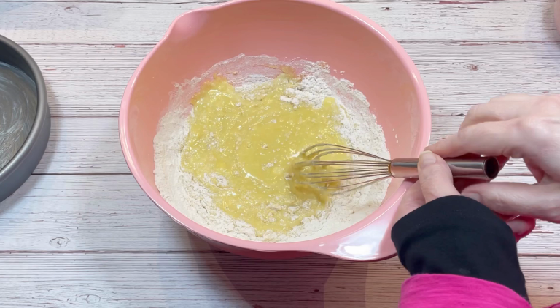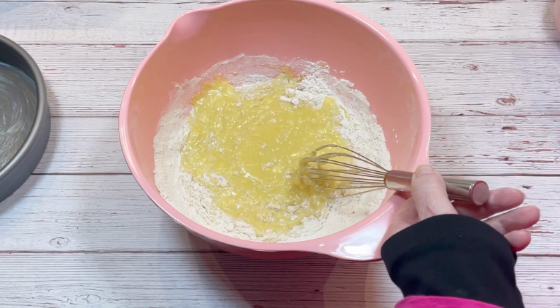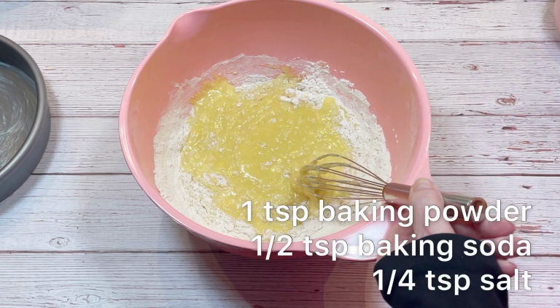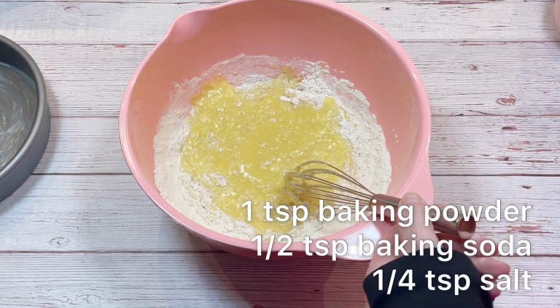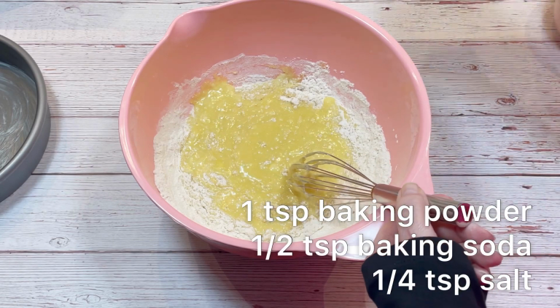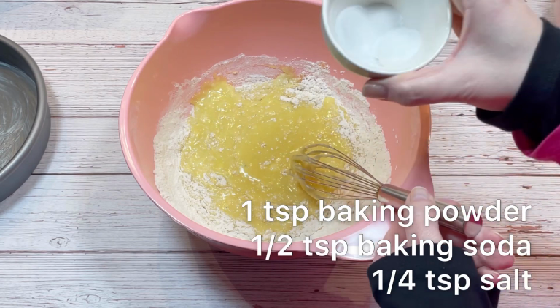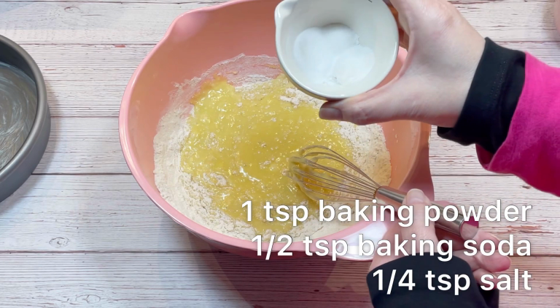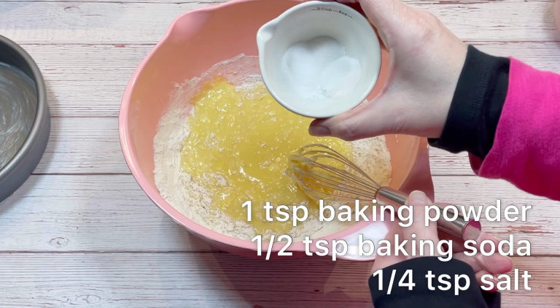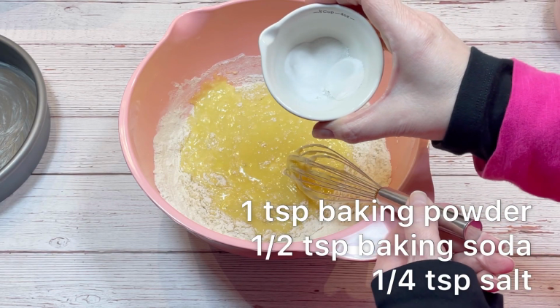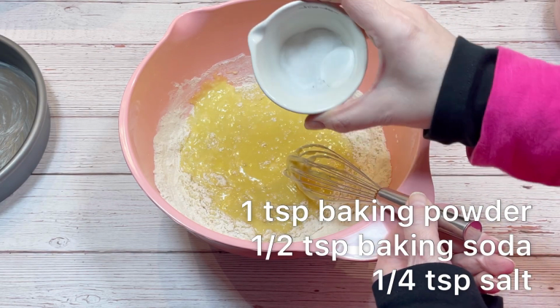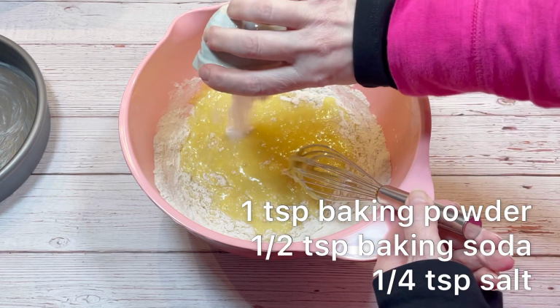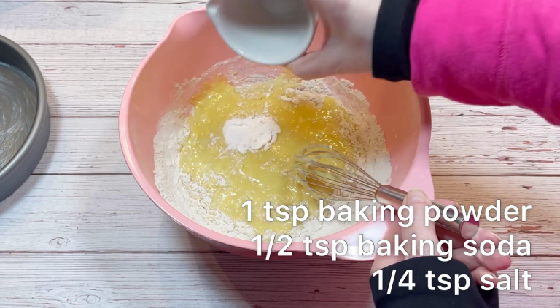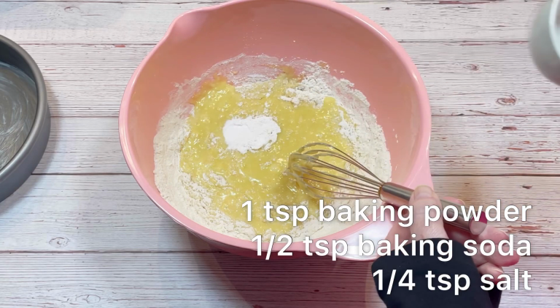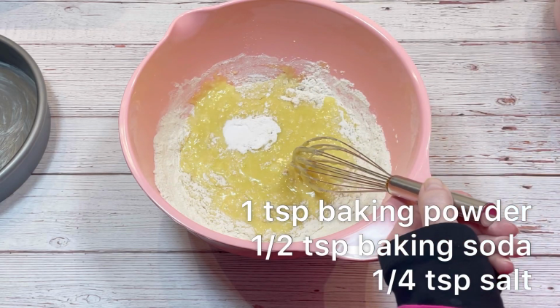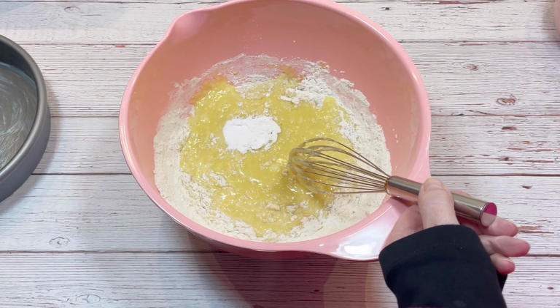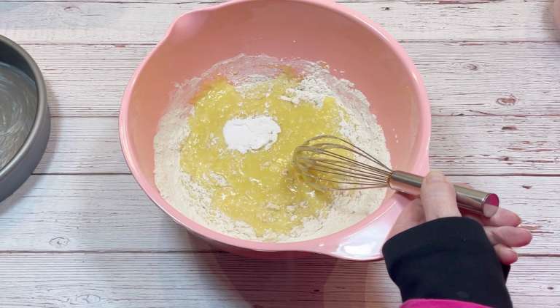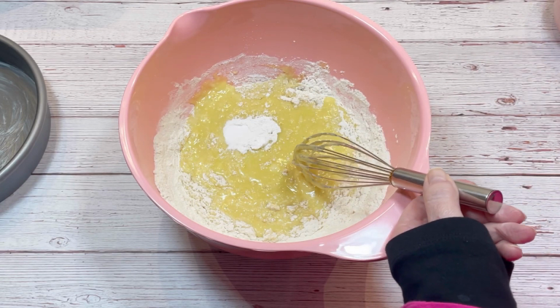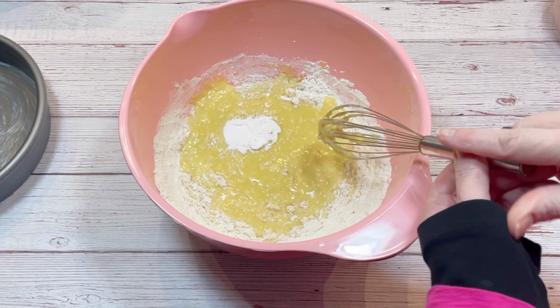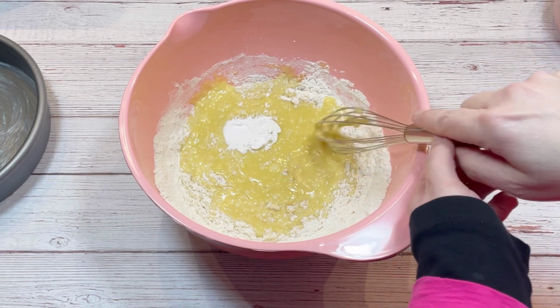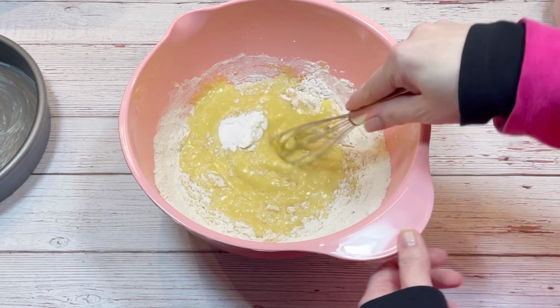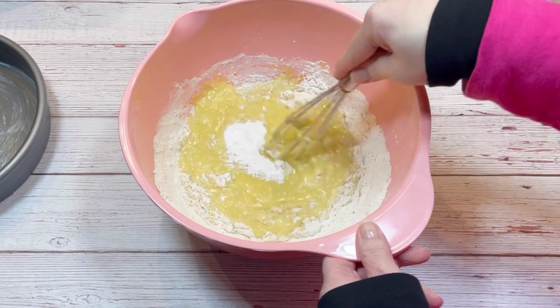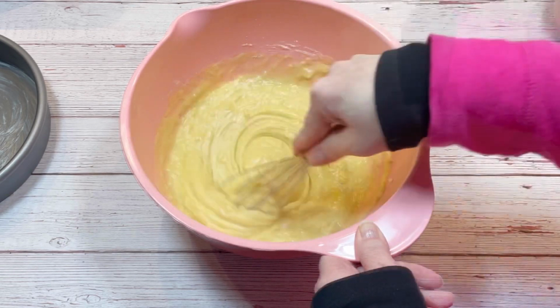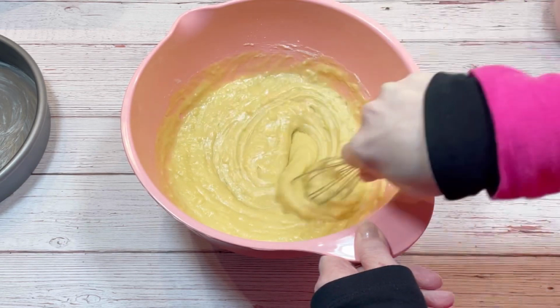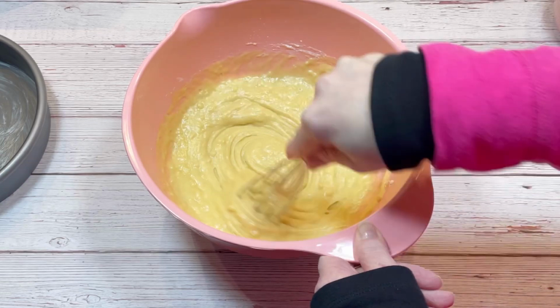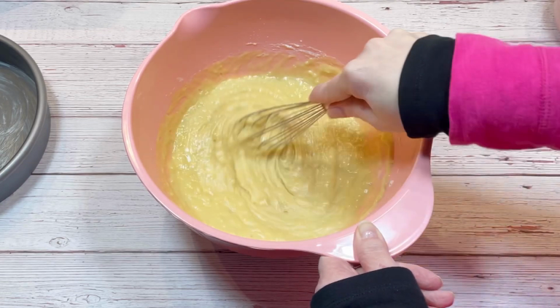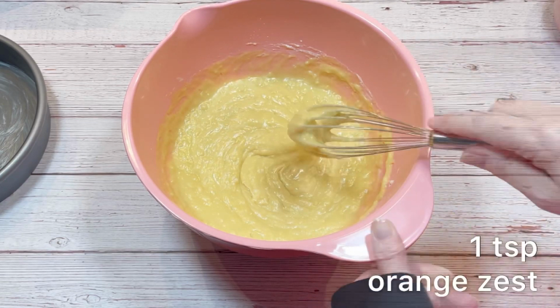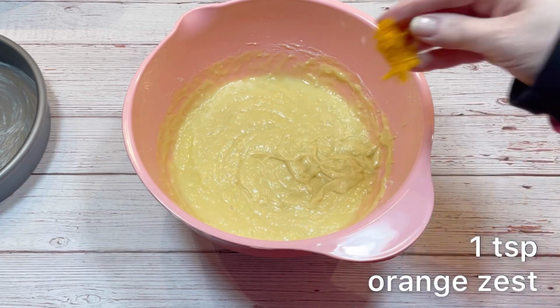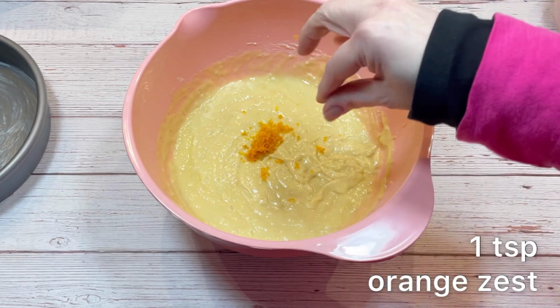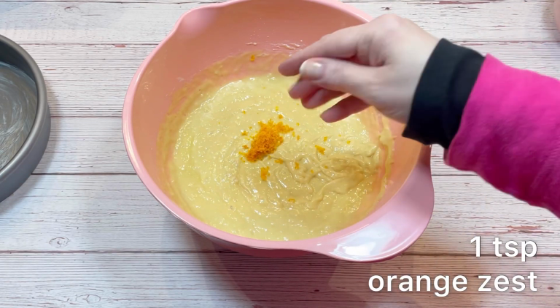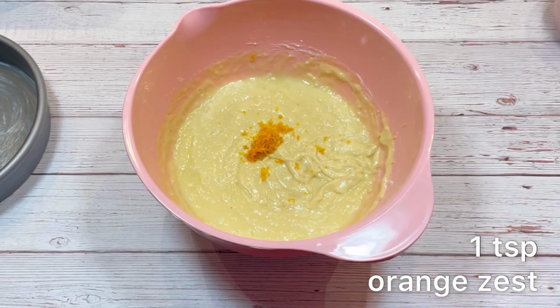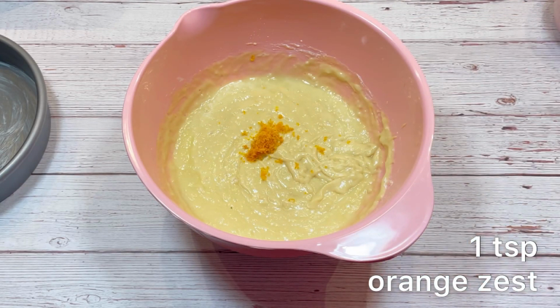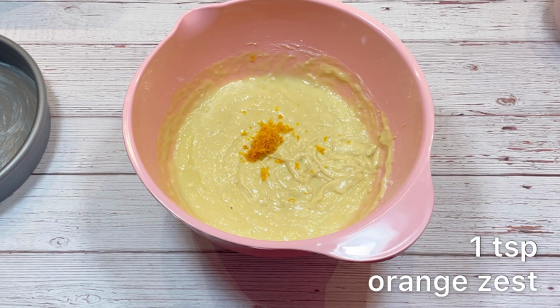followed by one teaspoon of baking powder, one-half teaspoon of baking soda, and a quarter teaspoon of salt. Finally, I added one teaspoon of orange zest.